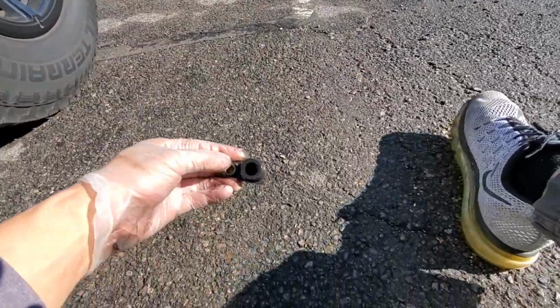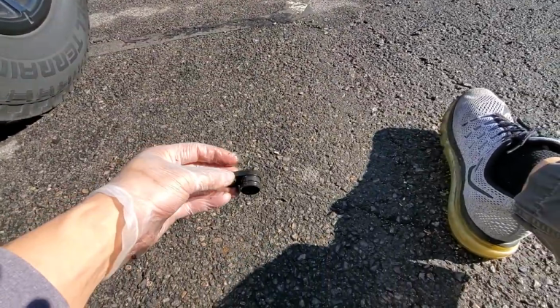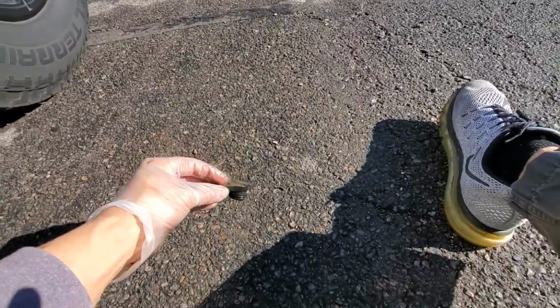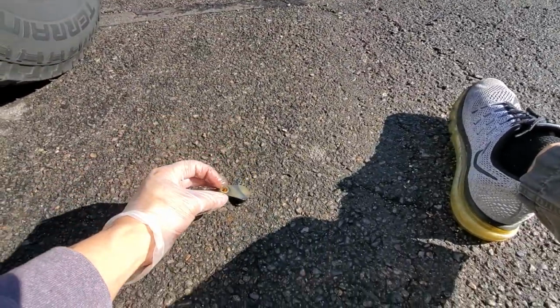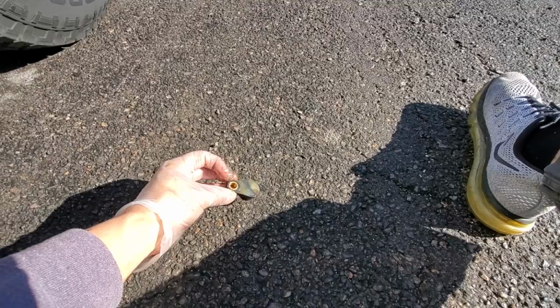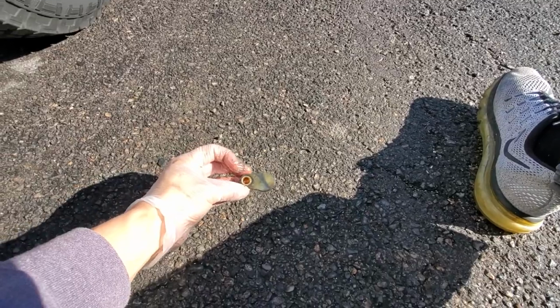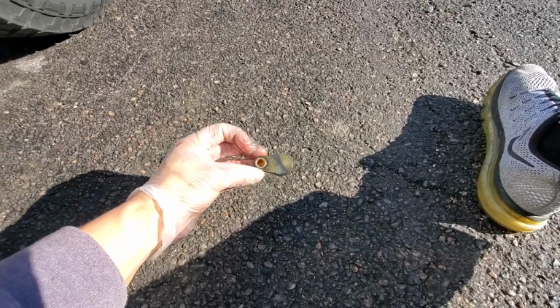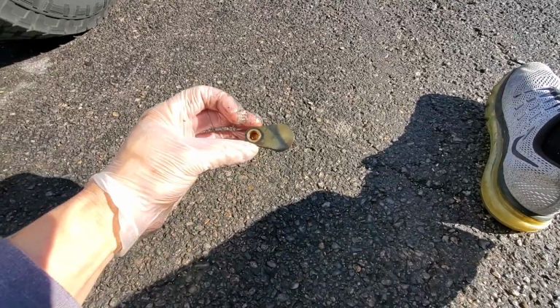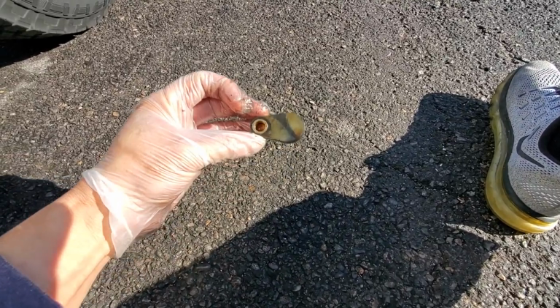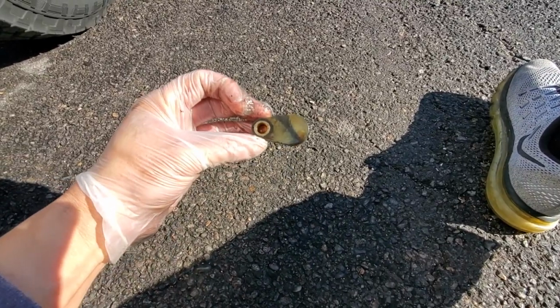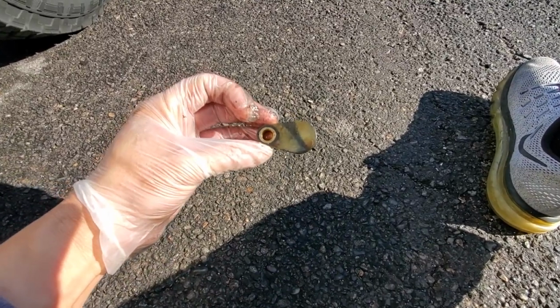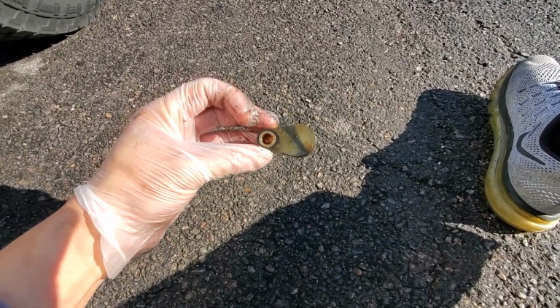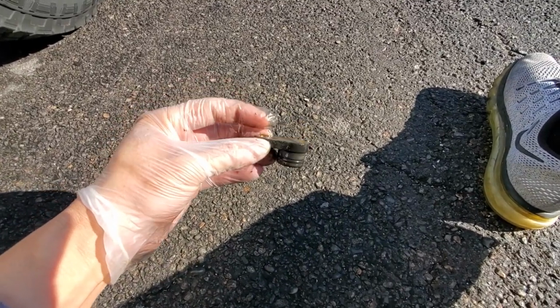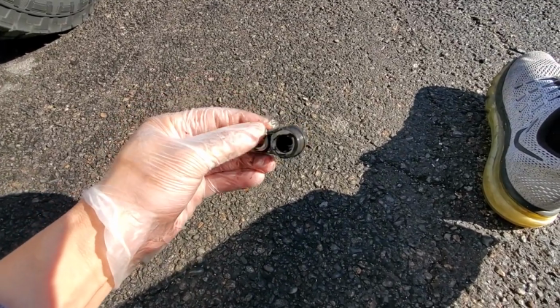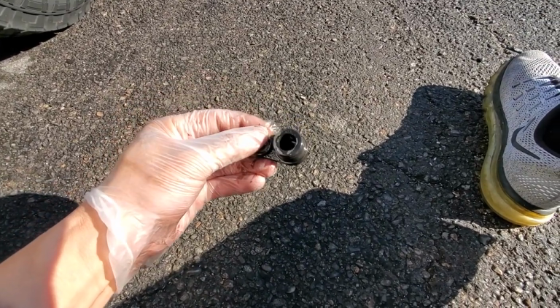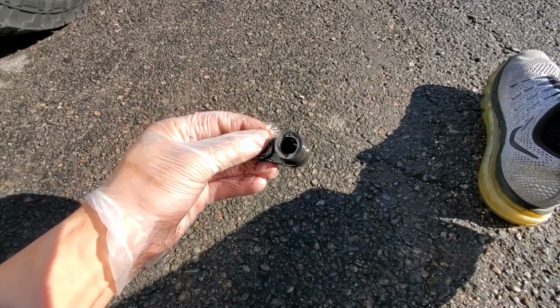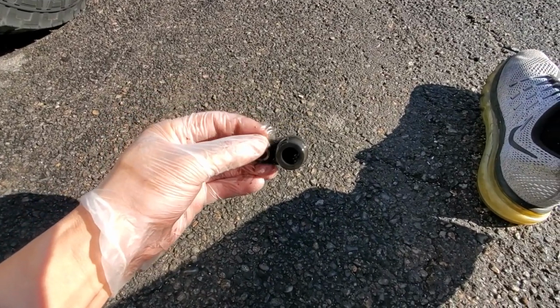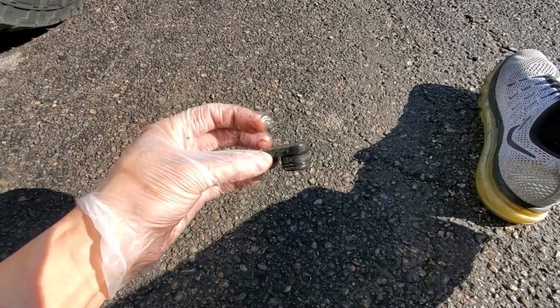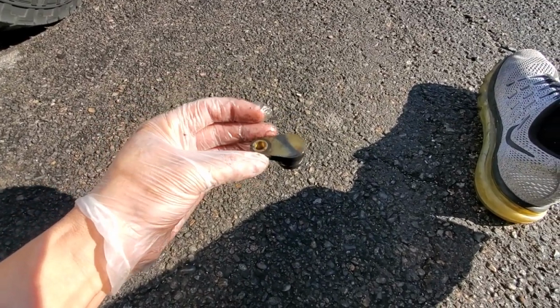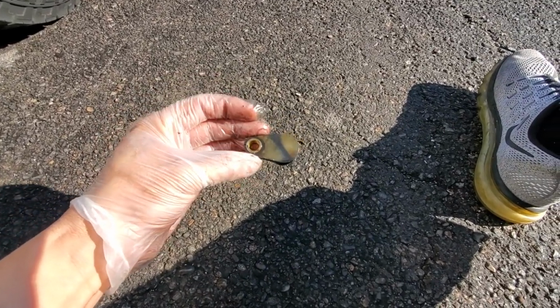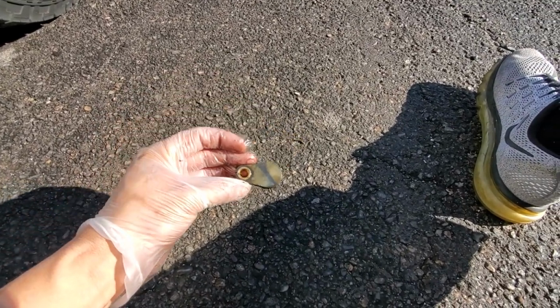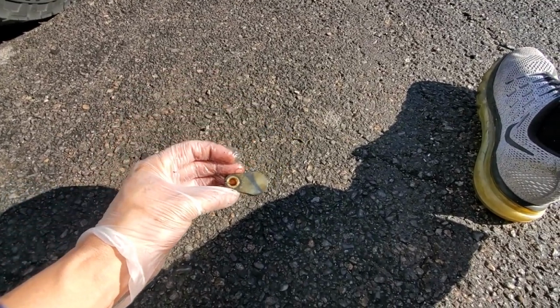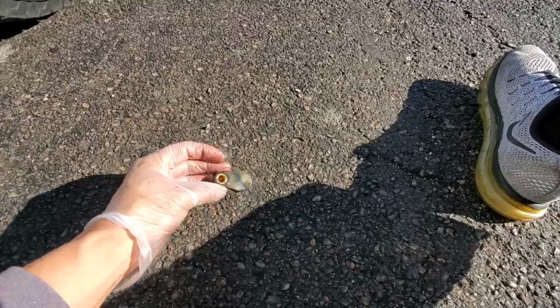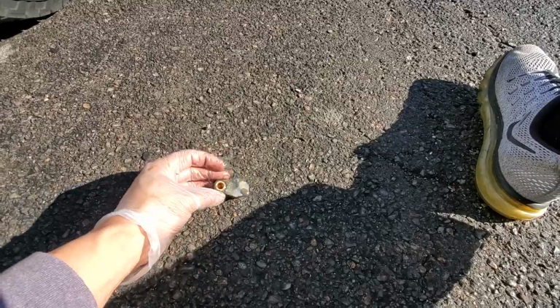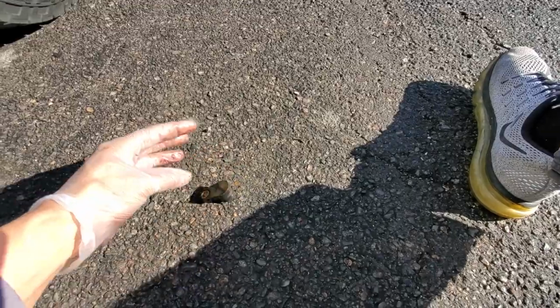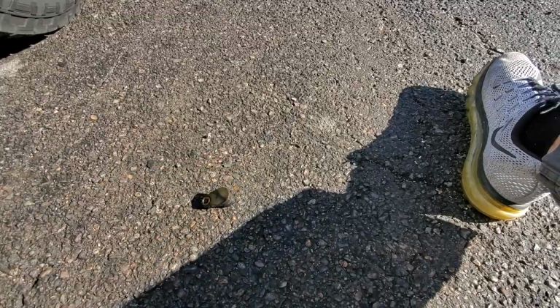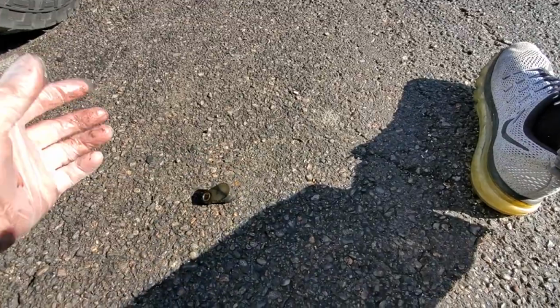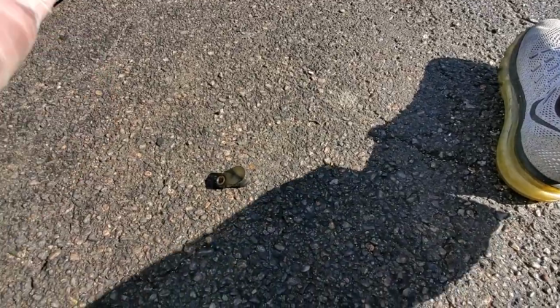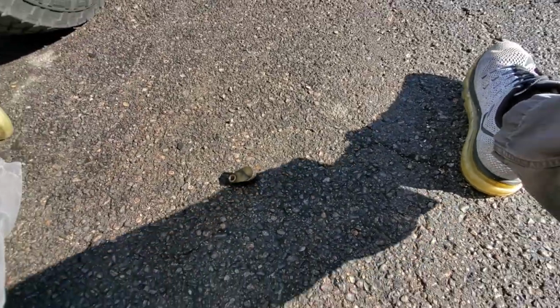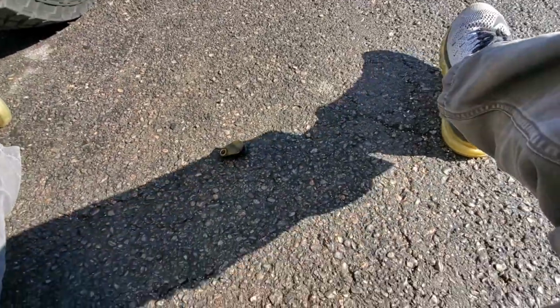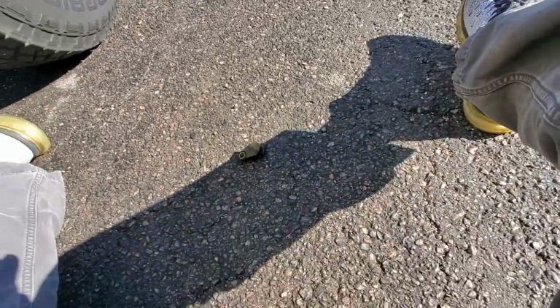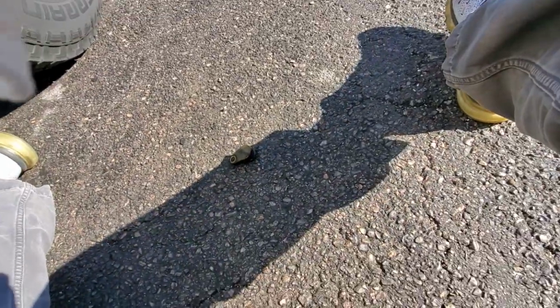Got the part number down. I couldn't find anything cheaper online — I got it for $63 at the dealership. Hope this video was useful. Thanks for watching.